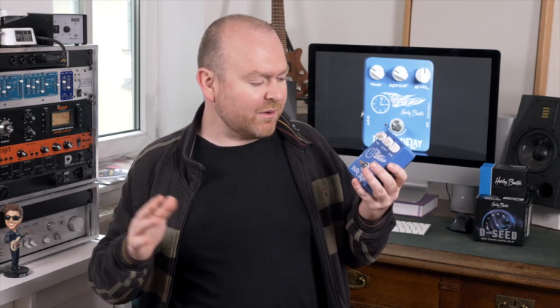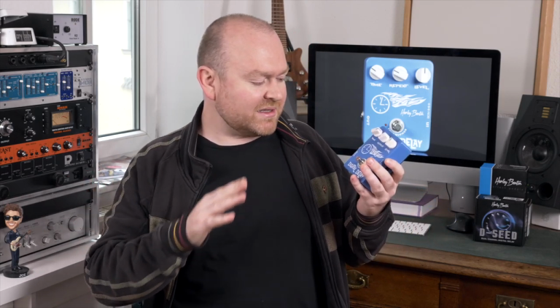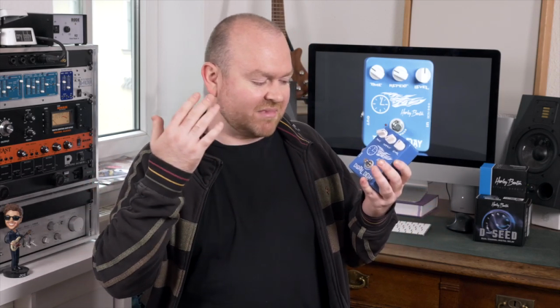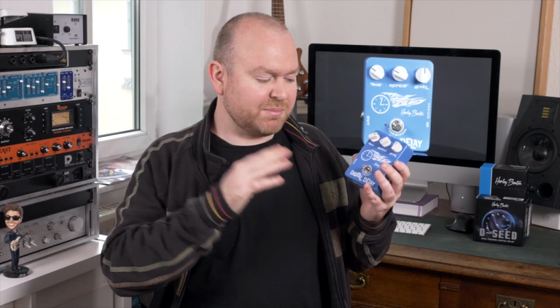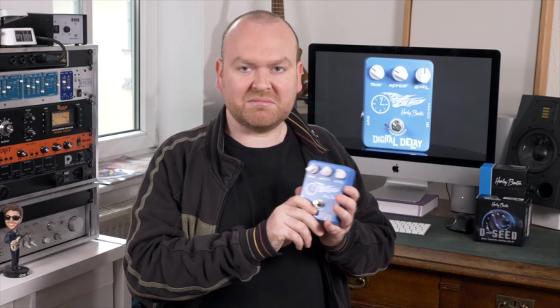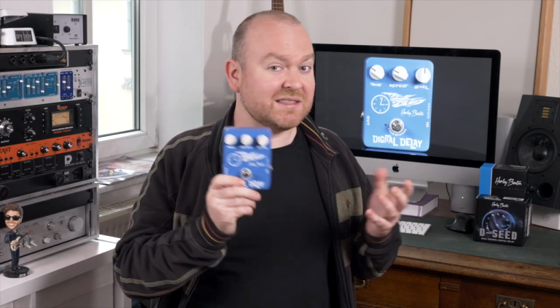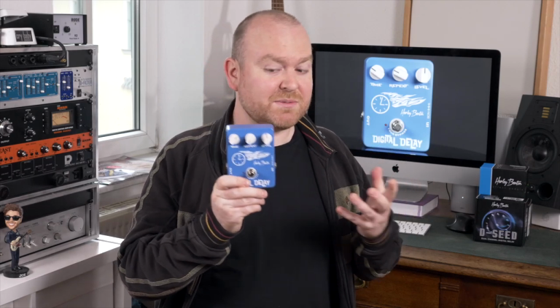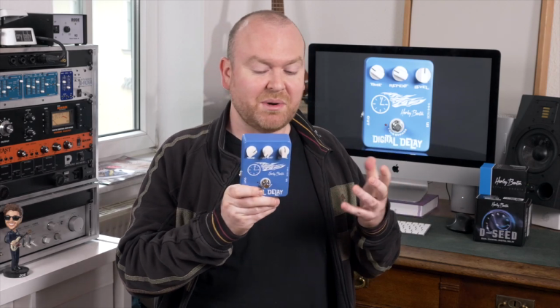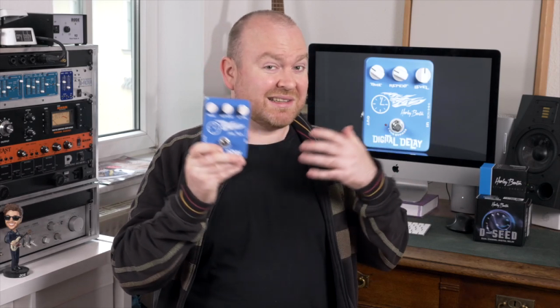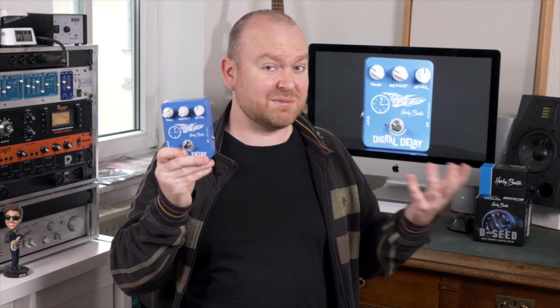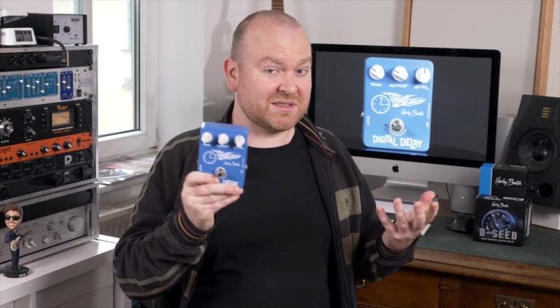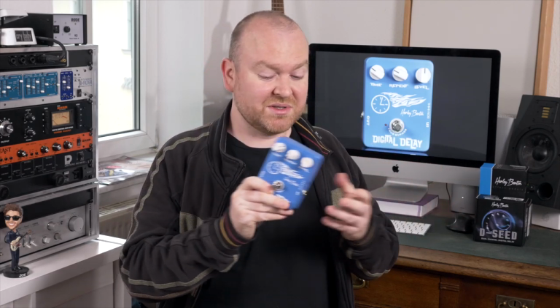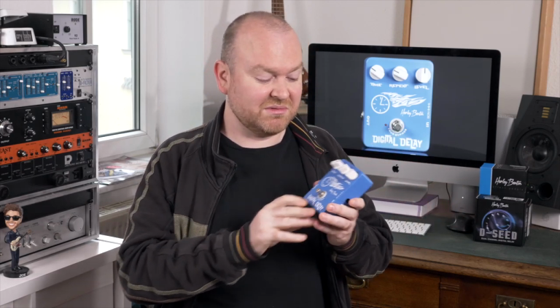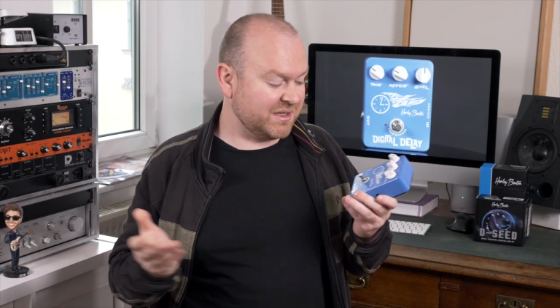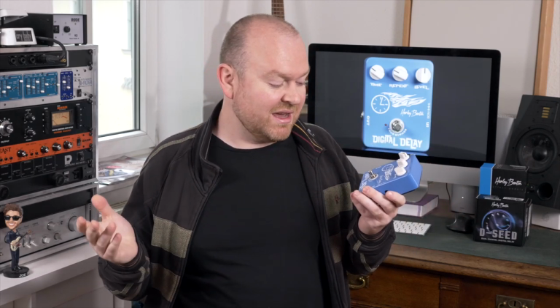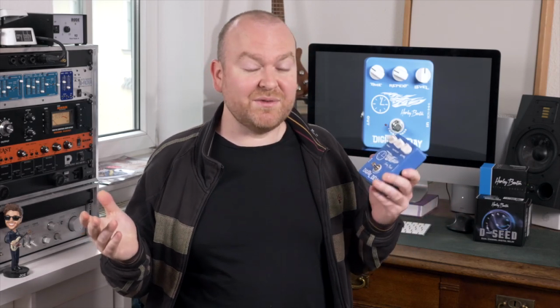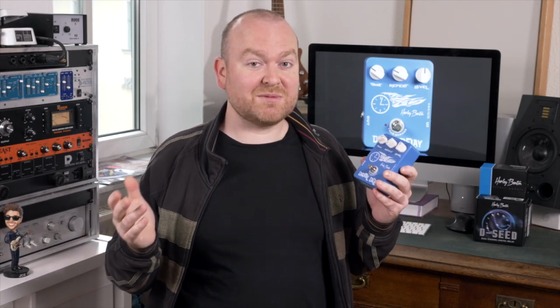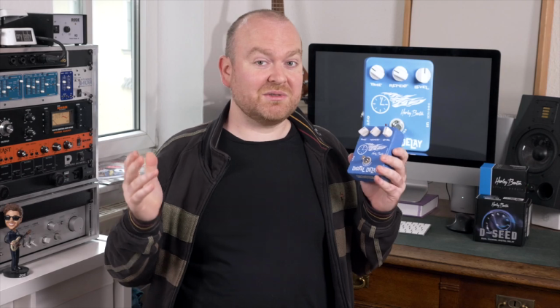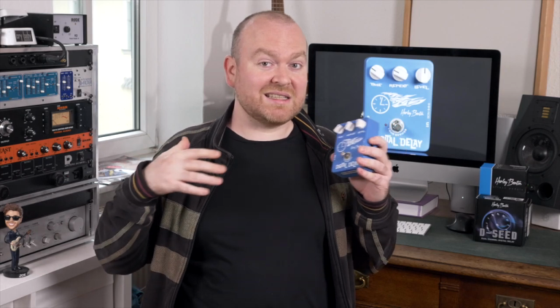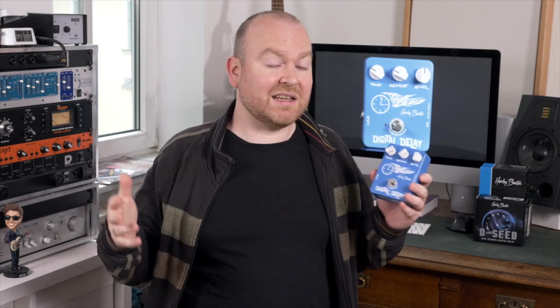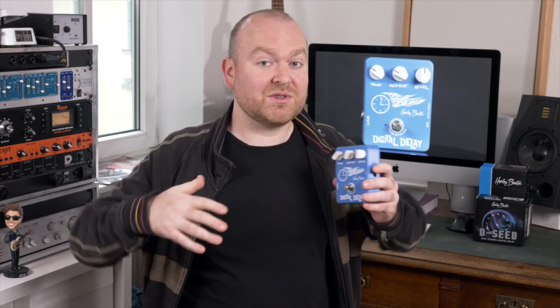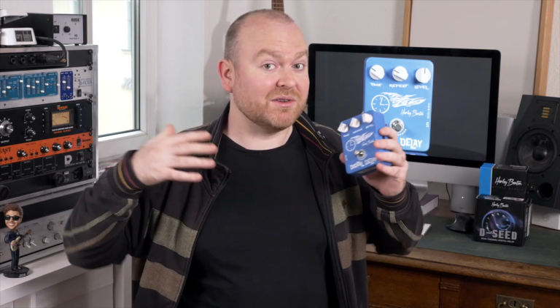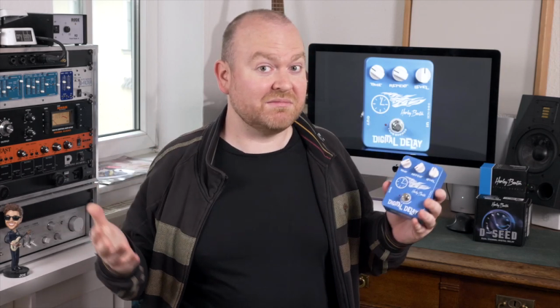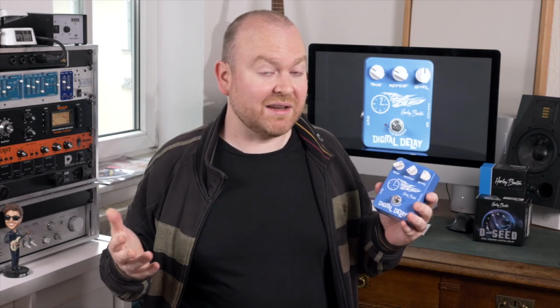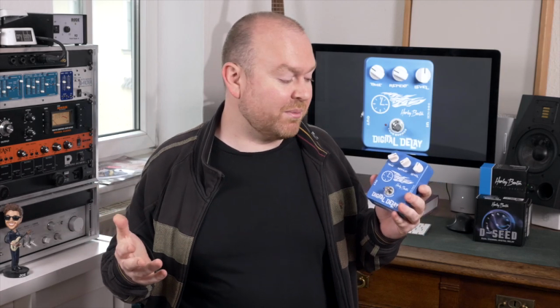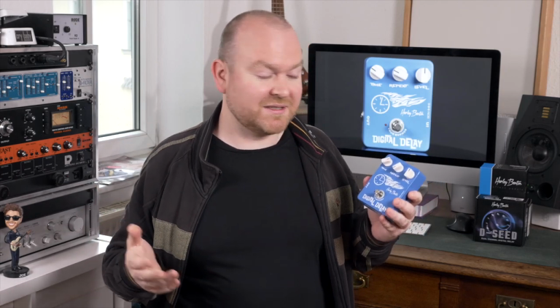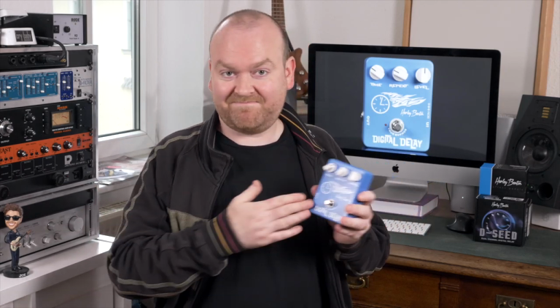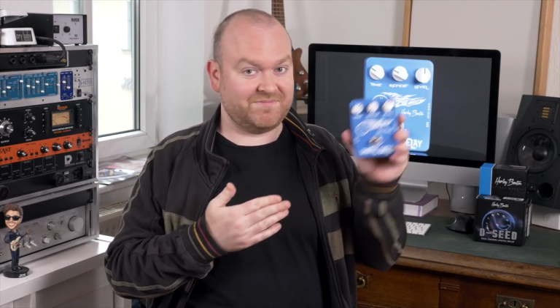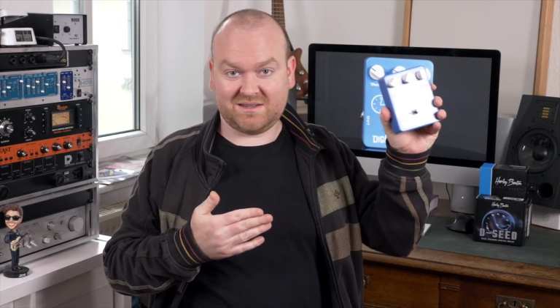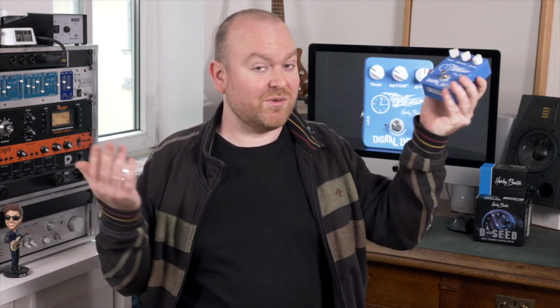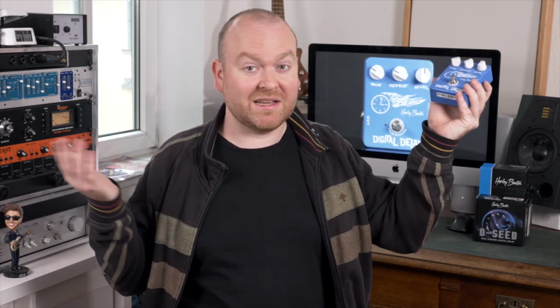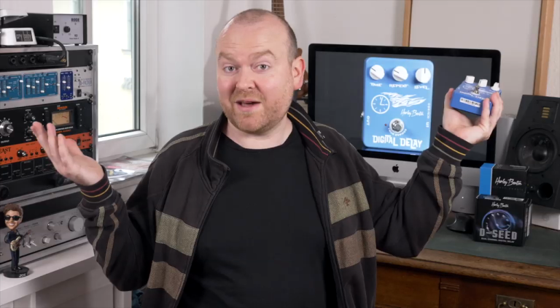Otherwise, this pedal — there's nothing special about it, it does what it's supposed to do. If you just want to get started and try out a delay for bass, go for it and have fun.